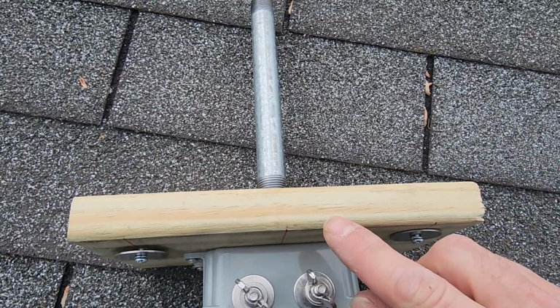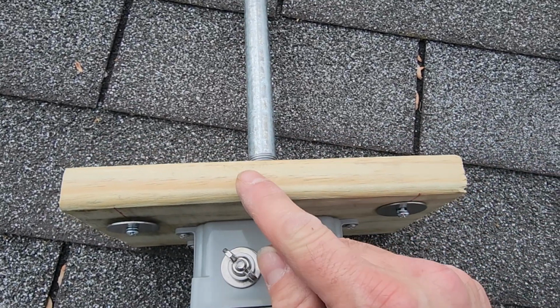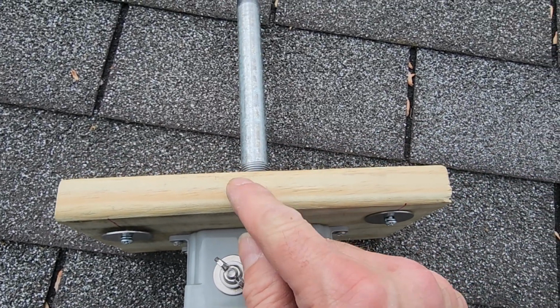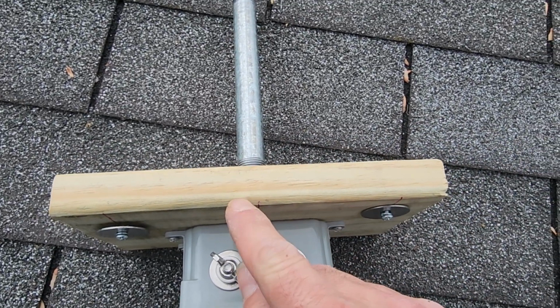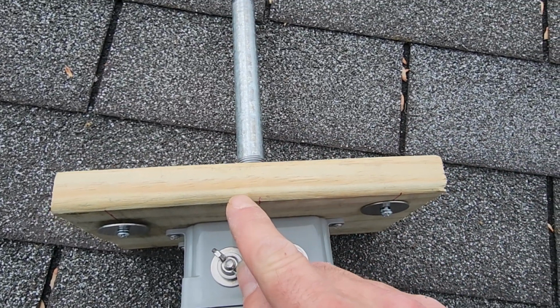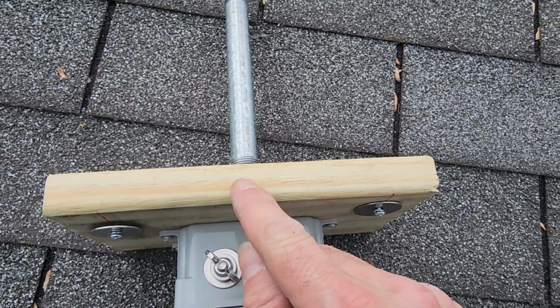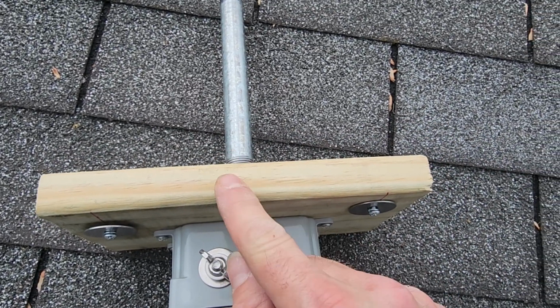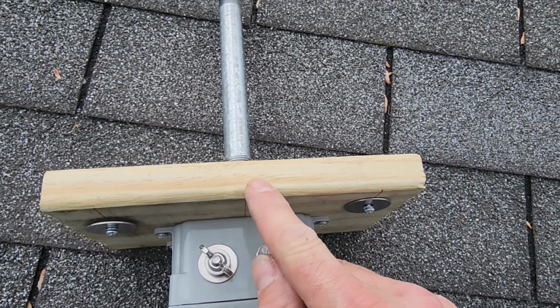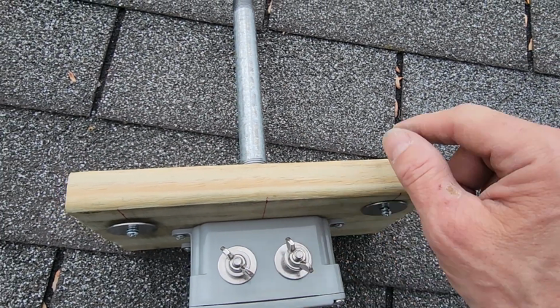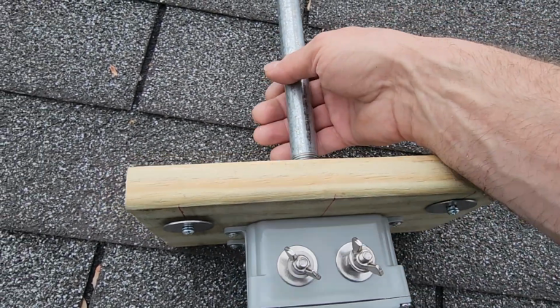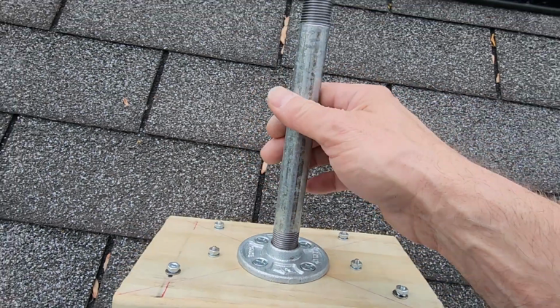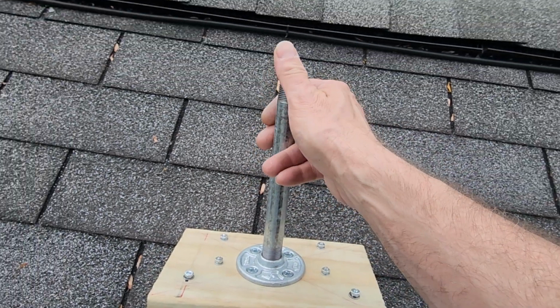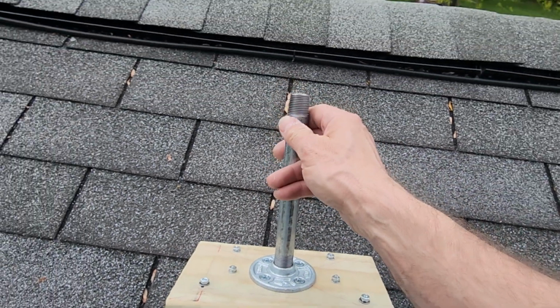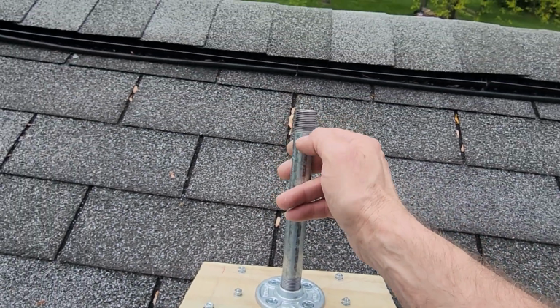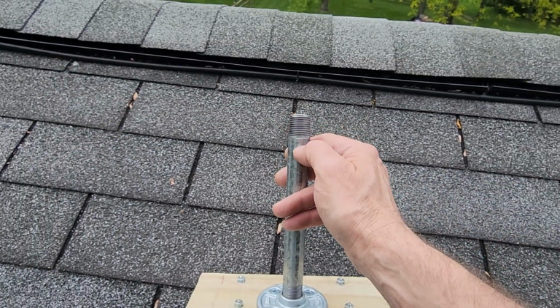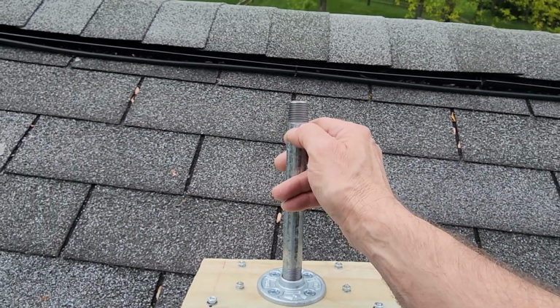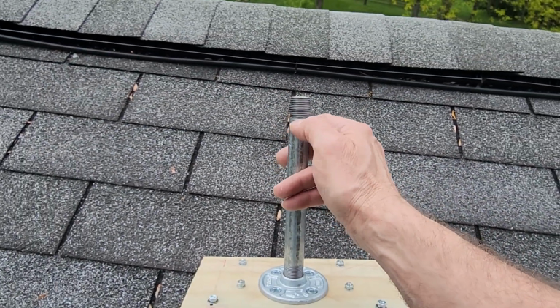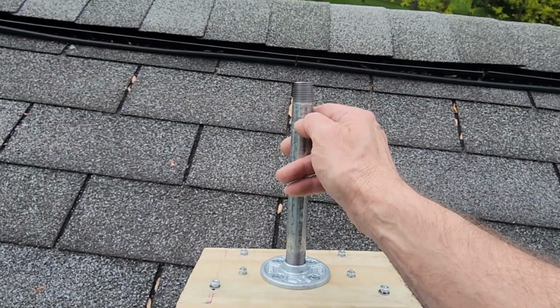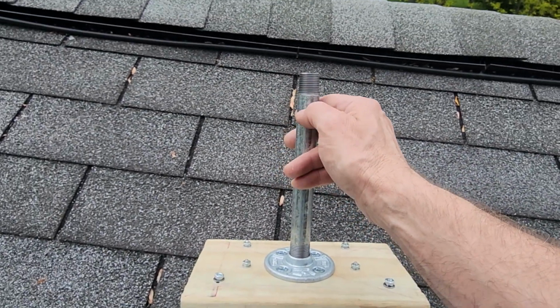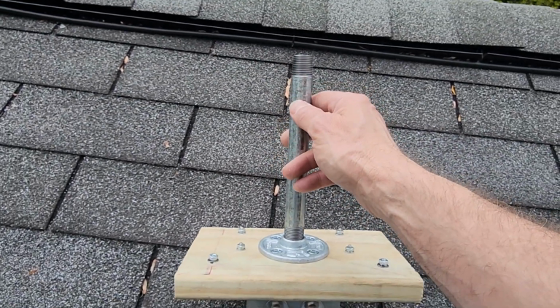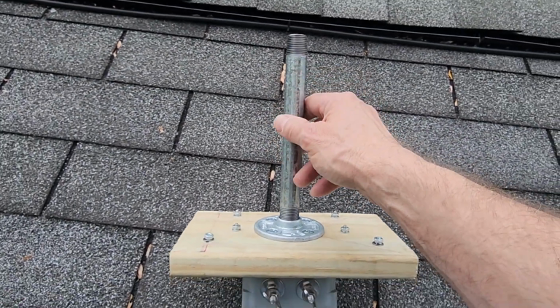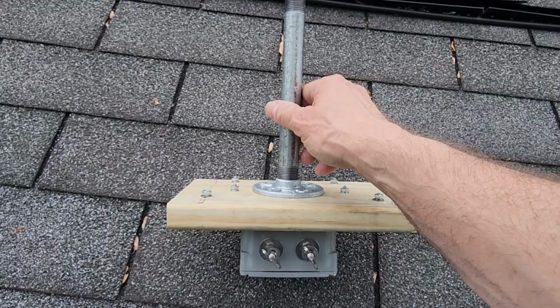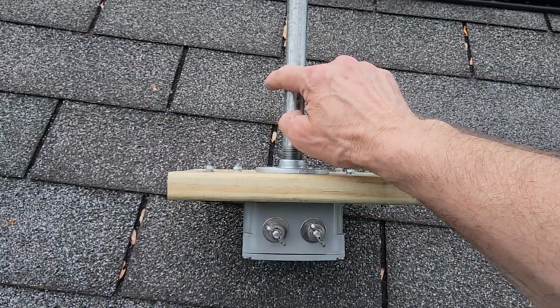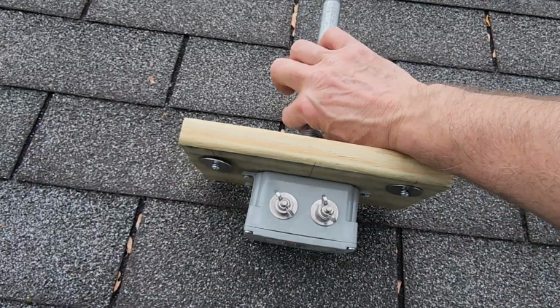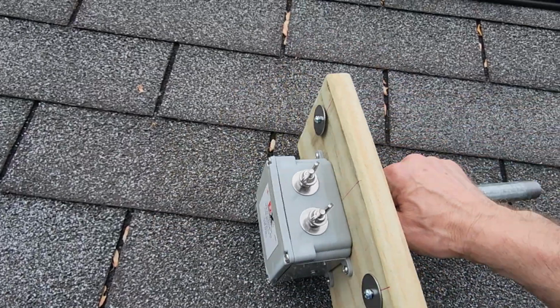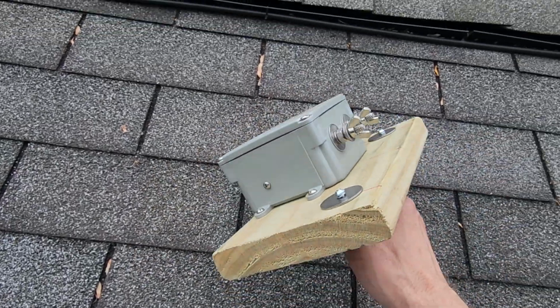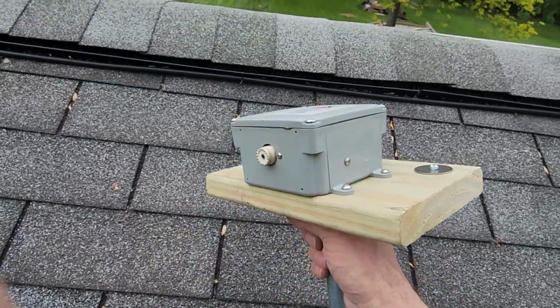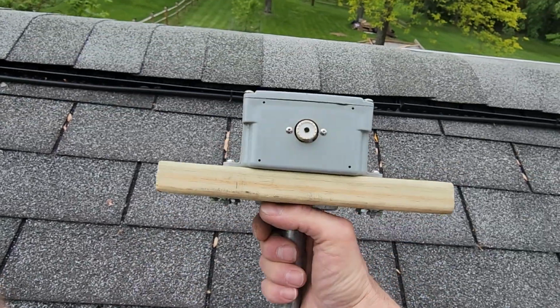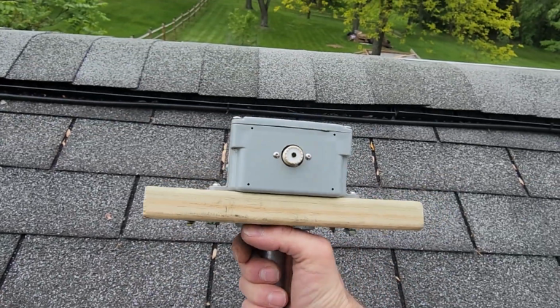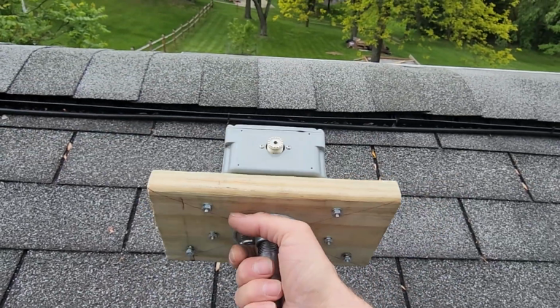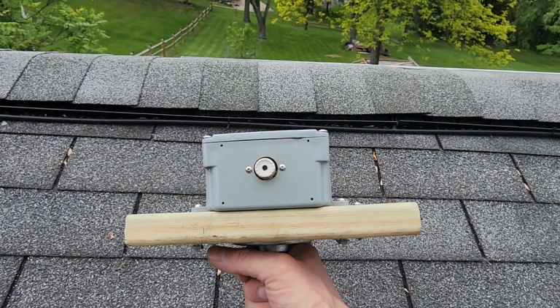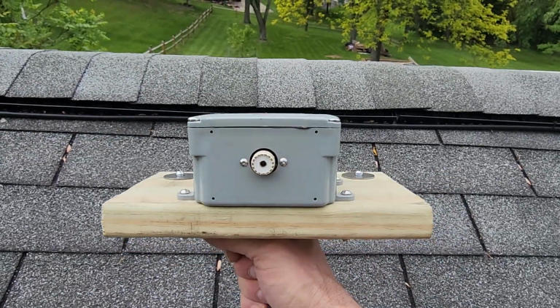So I've got that mounted there, and then this is a nine-inch nipple — I'll show you the reasoning for this in a second. You're probably wondering about weep holes; there are none on the bottom of this balun, so I'm not plugging anything up. But there she is.